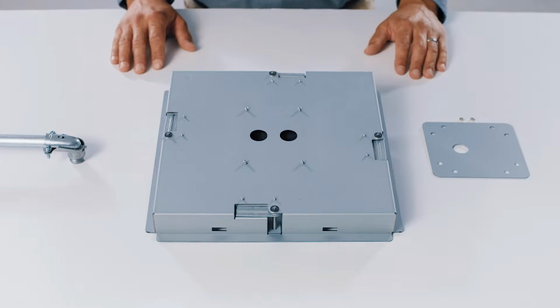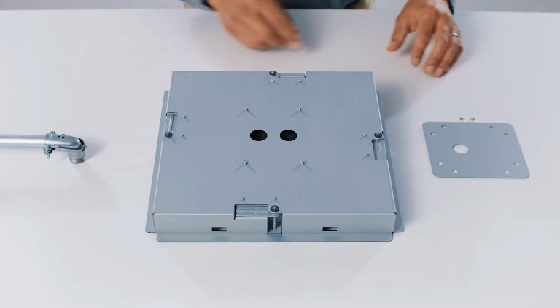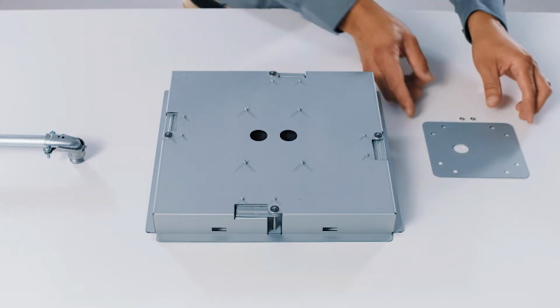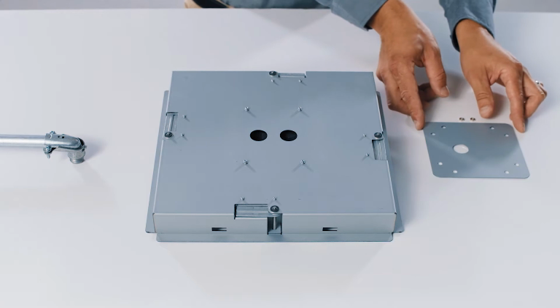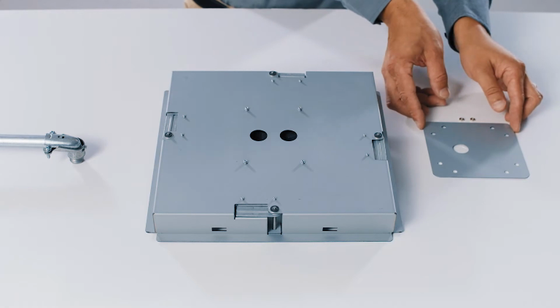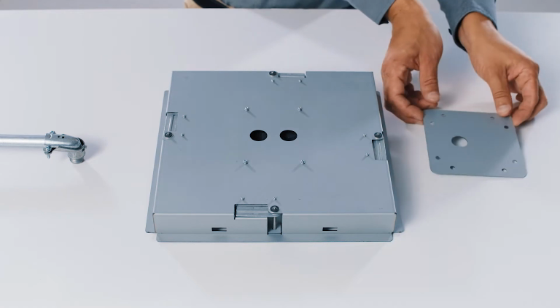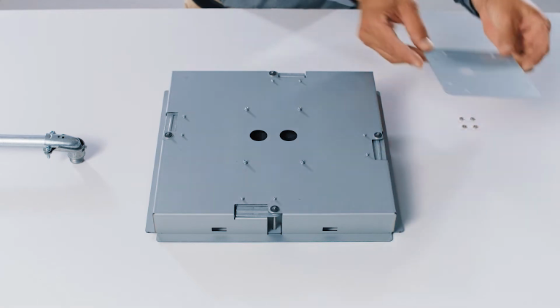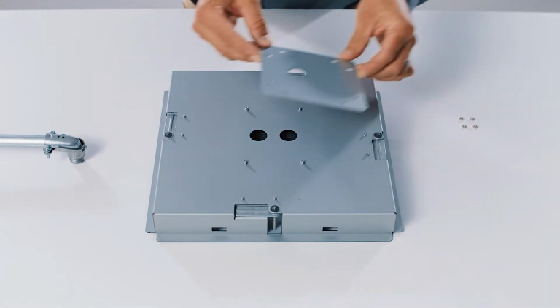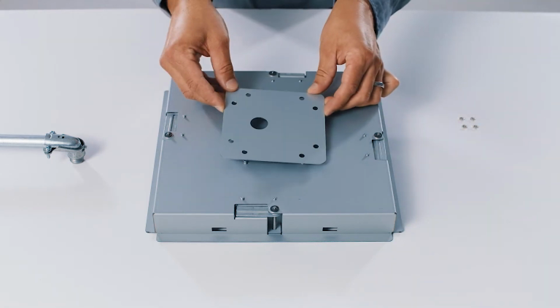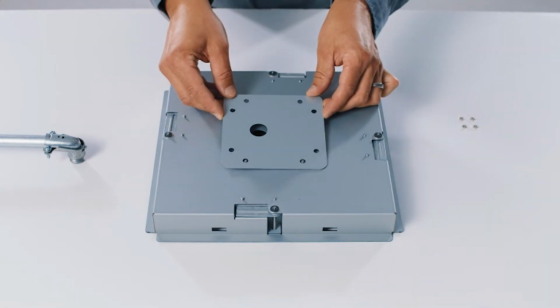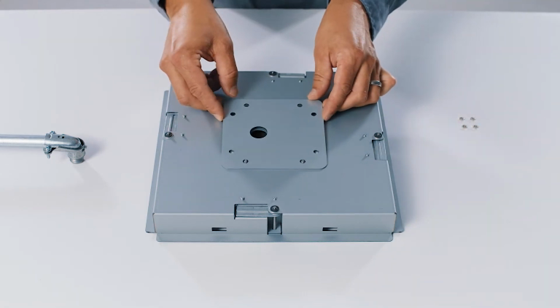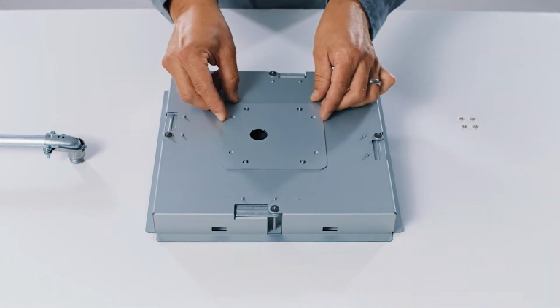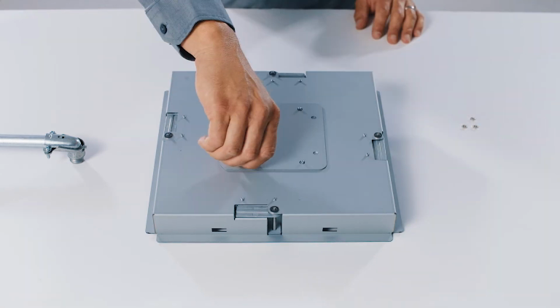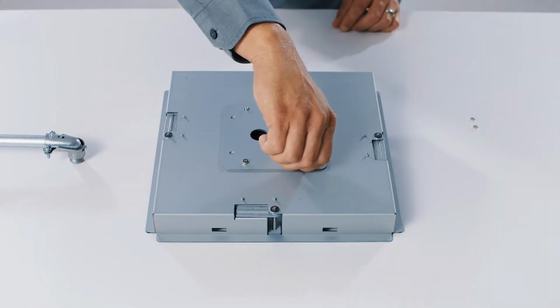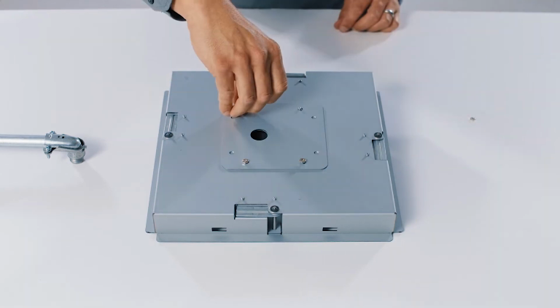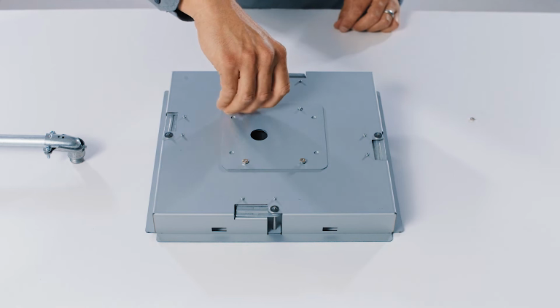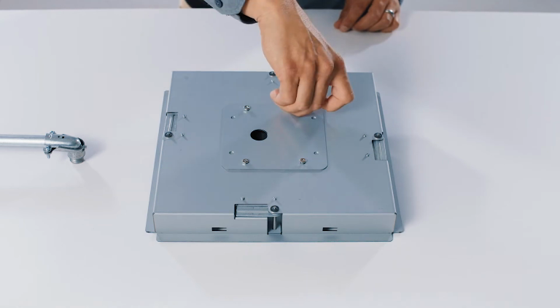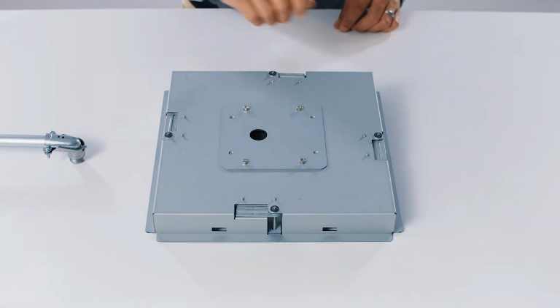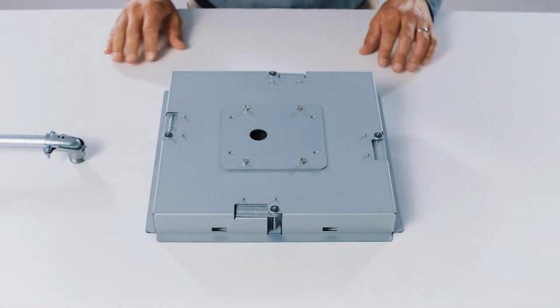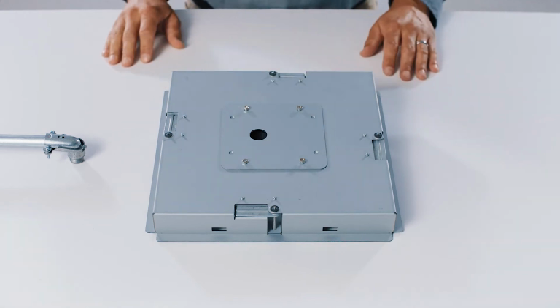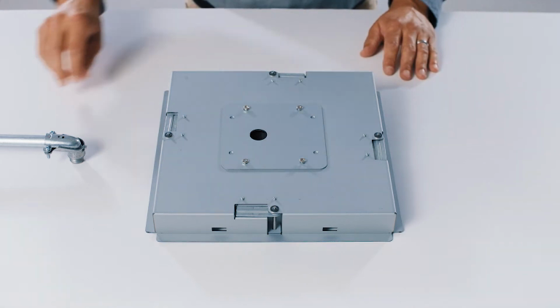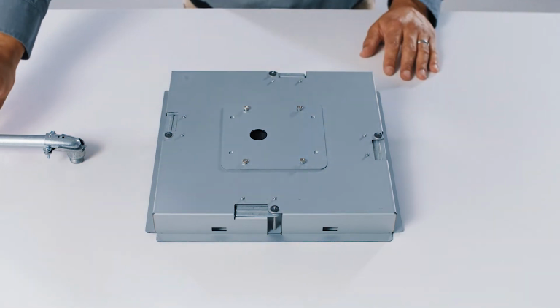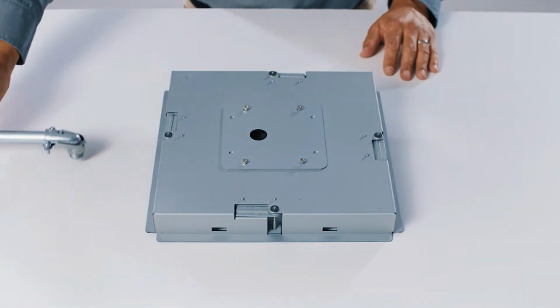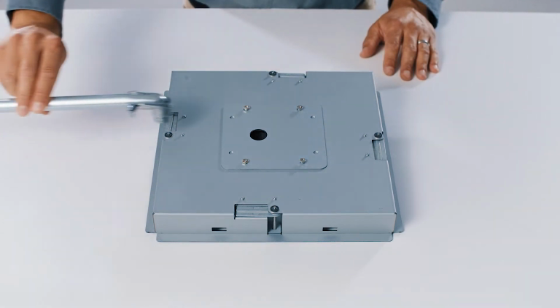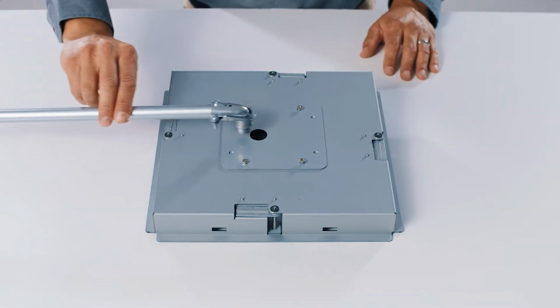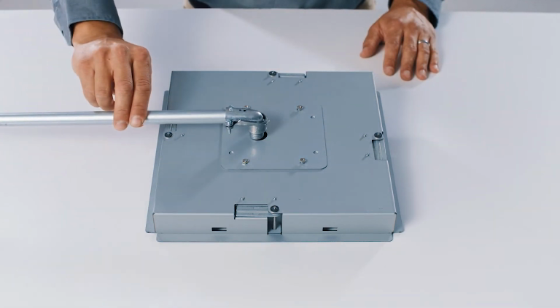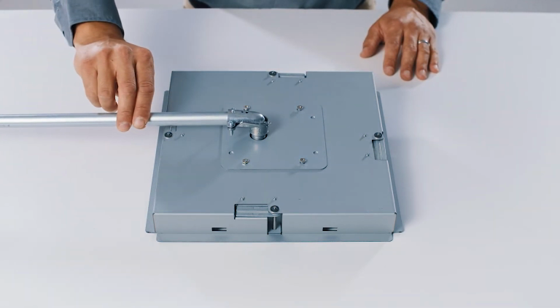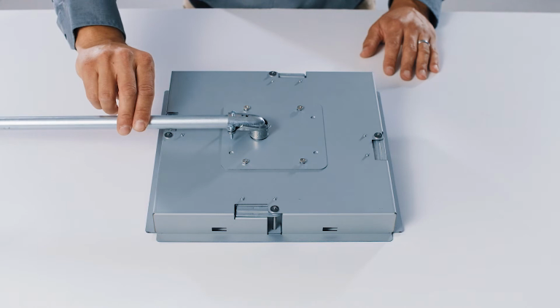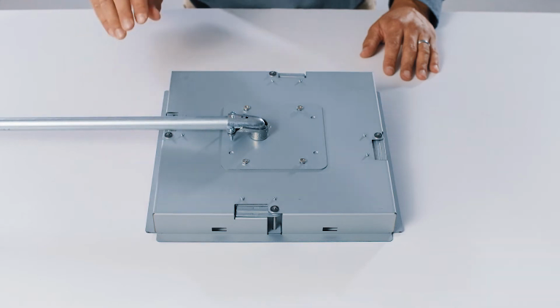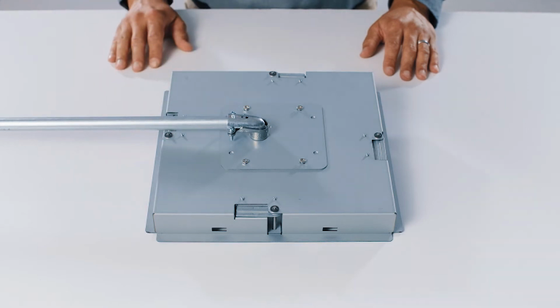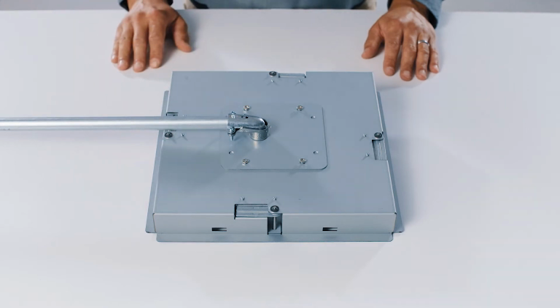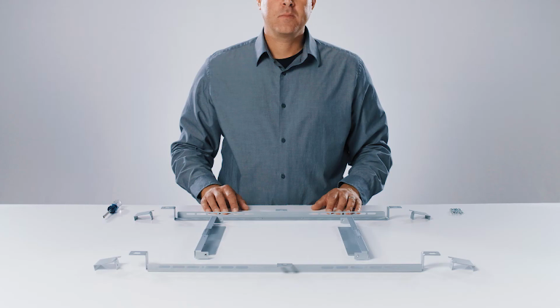The microphone and the flush mount adapter hardware meet UL 2043 requirements, allowing for installation in a plenum-rated ceiling. Observe local building codes for proper connections to the flush mount adapter based on the airspace above the ceiling.